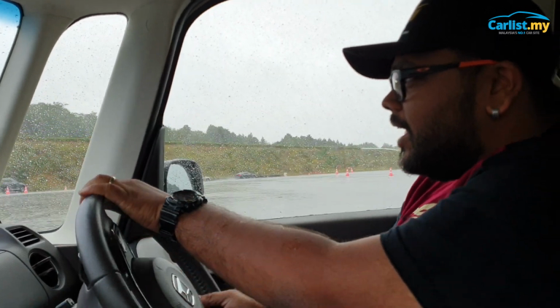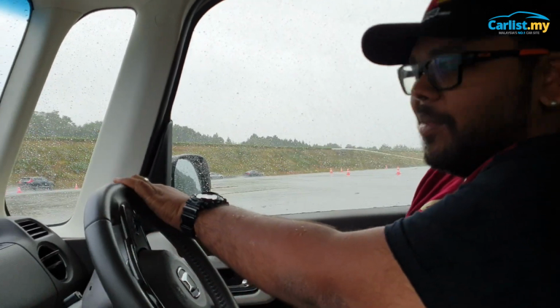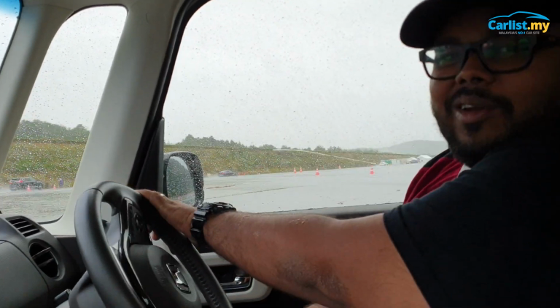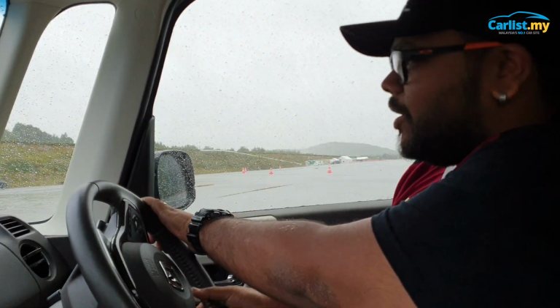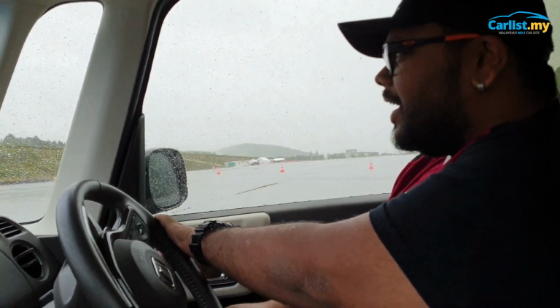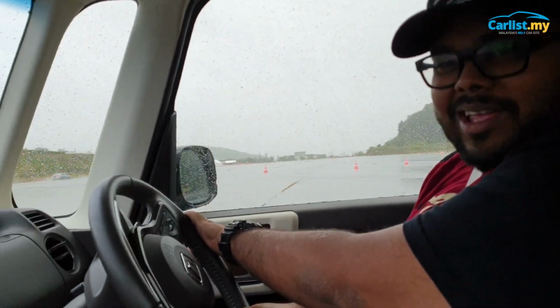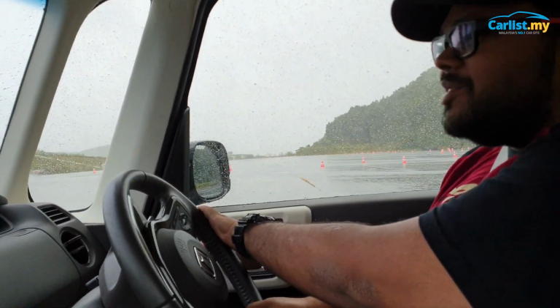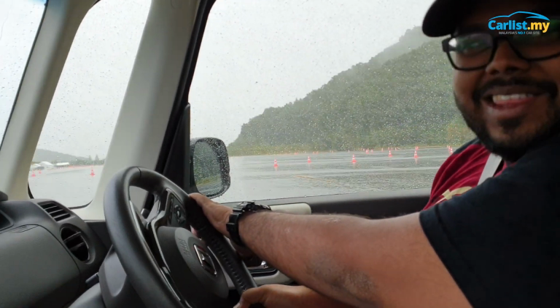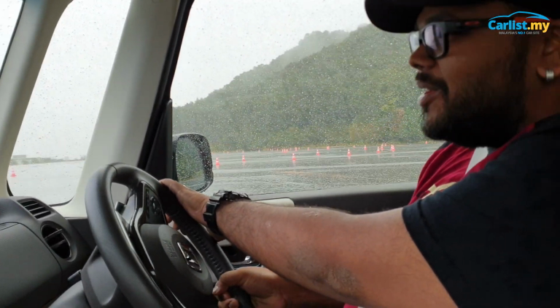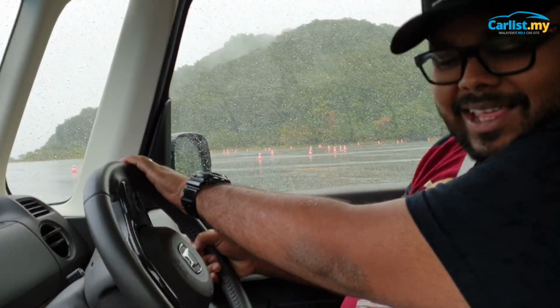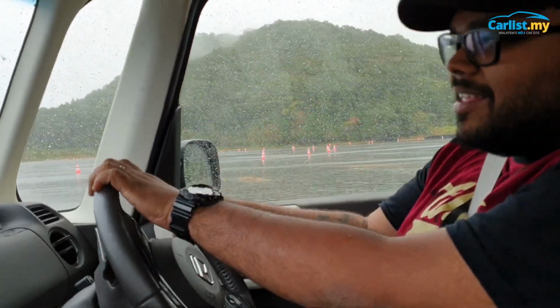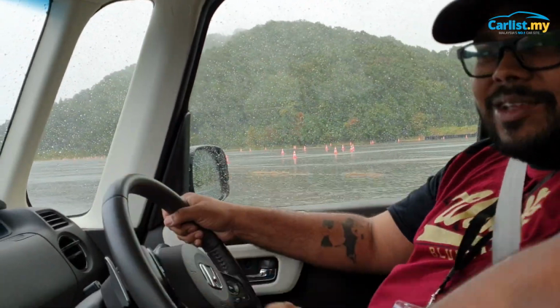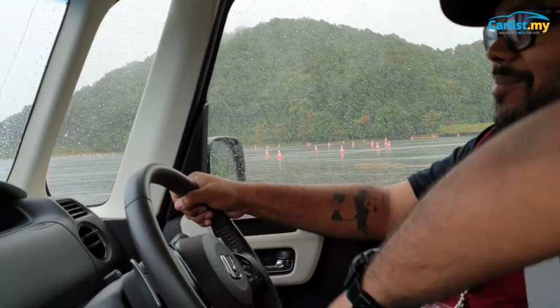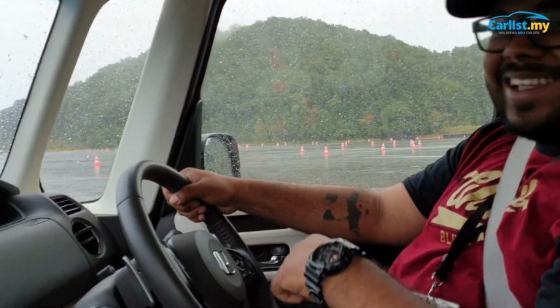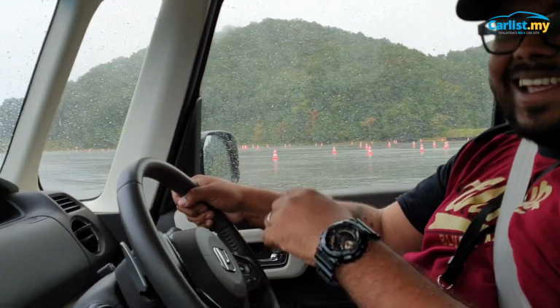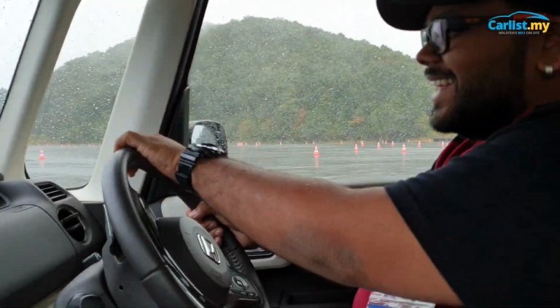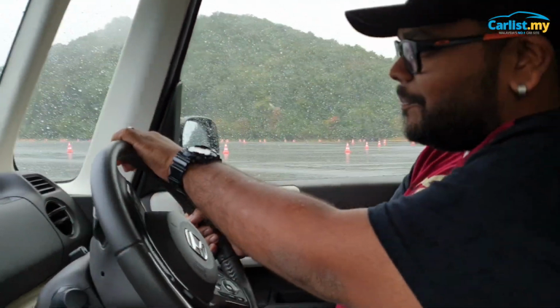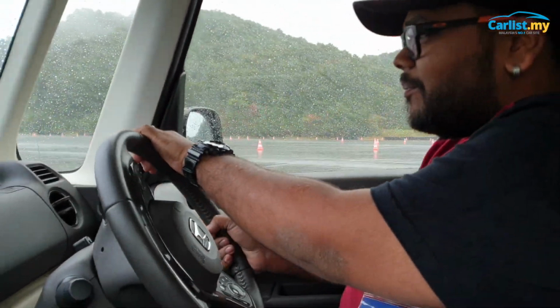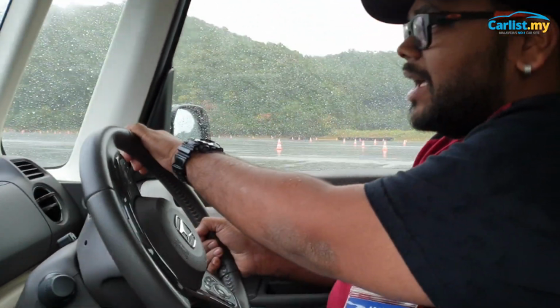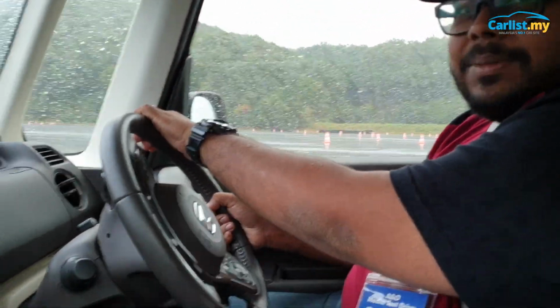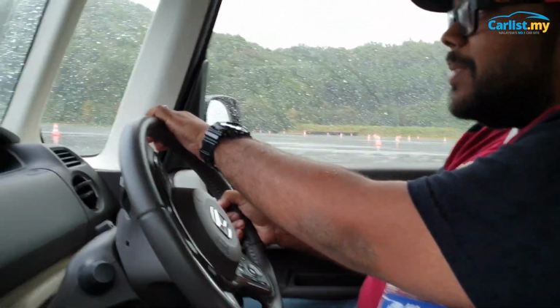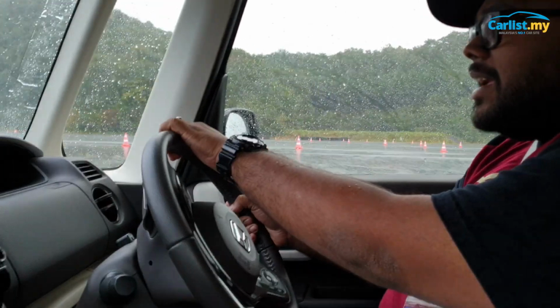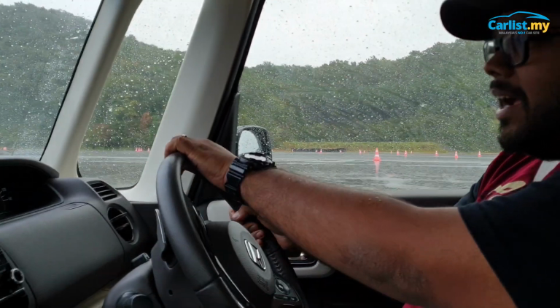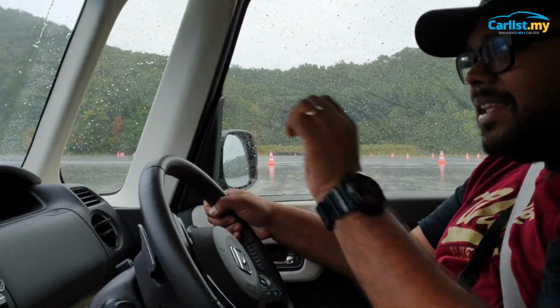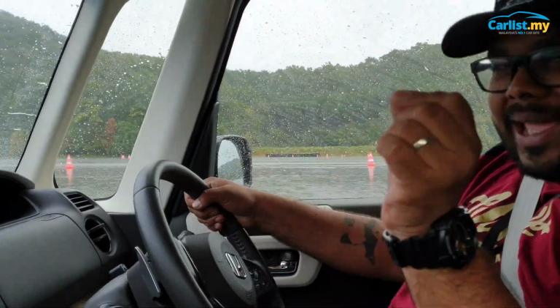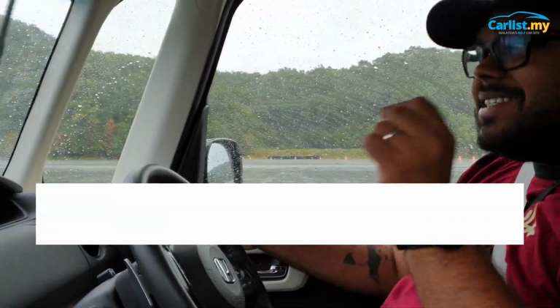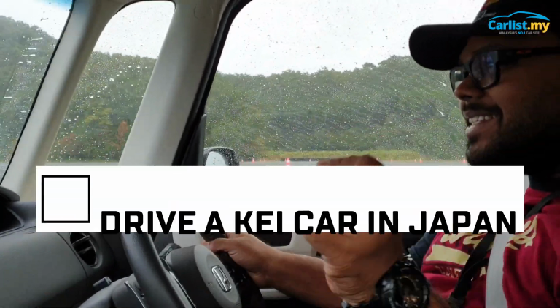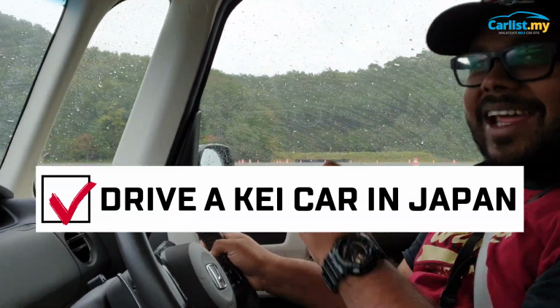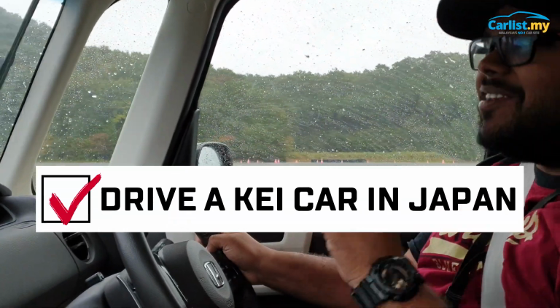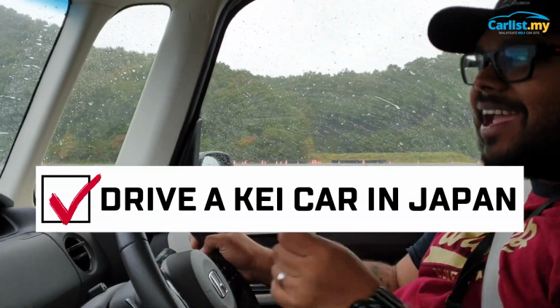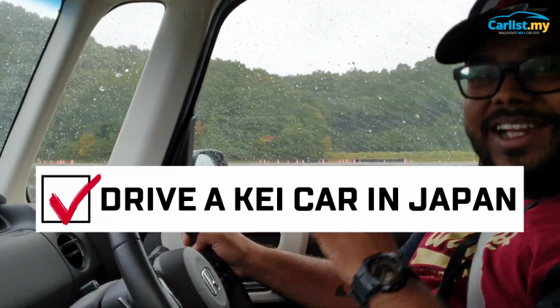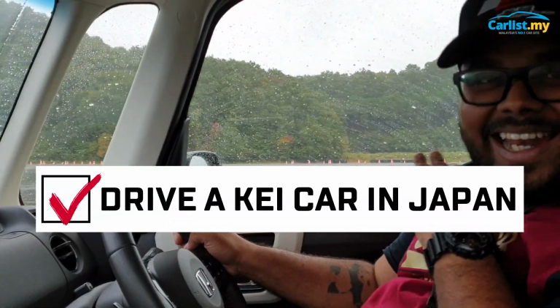Even my friend who is recording is taller than me, and we are not rubbing shoulders in here. Another bucket list item checked — I have driven a Kei car and it's fantastic!